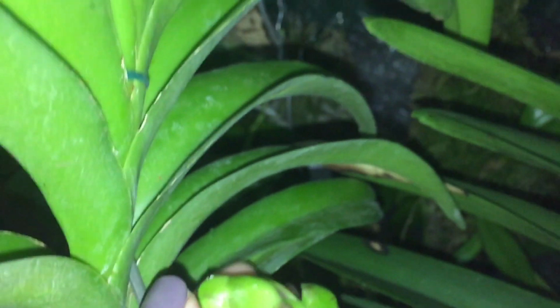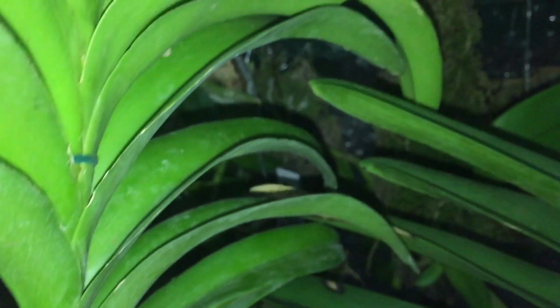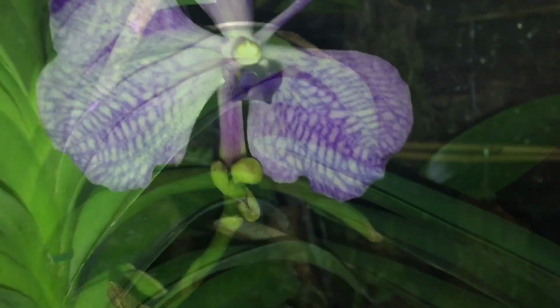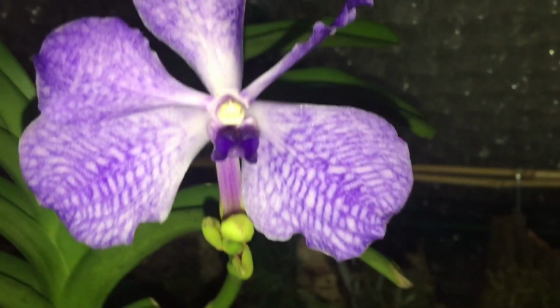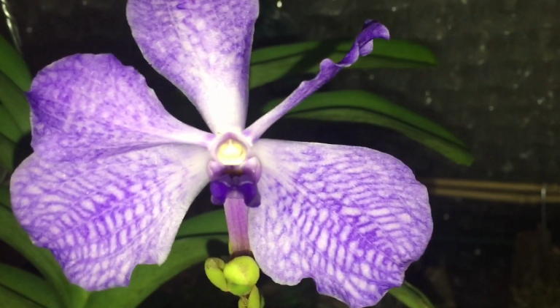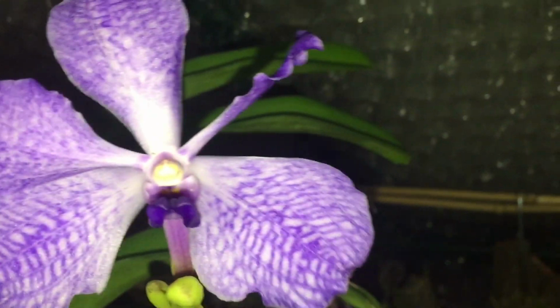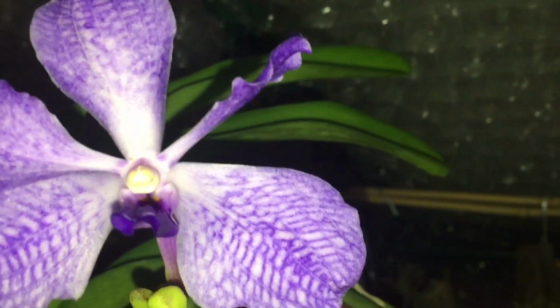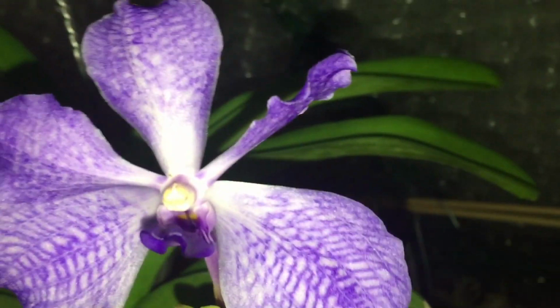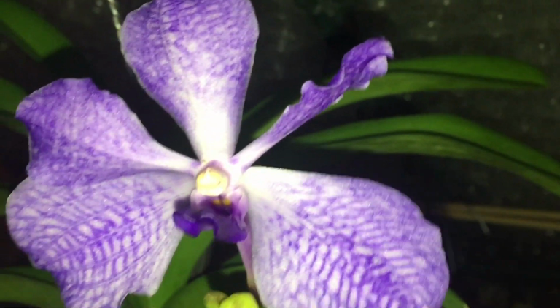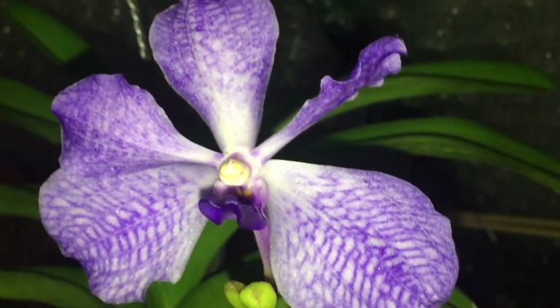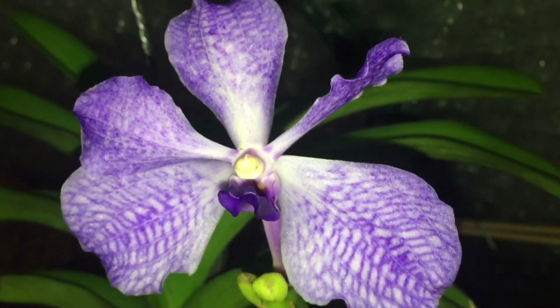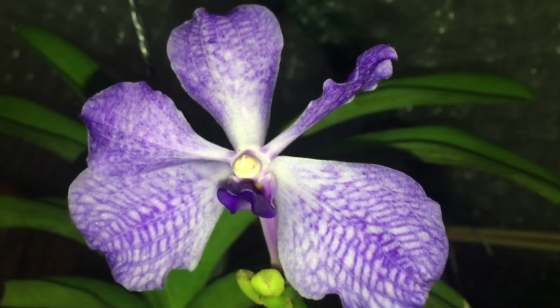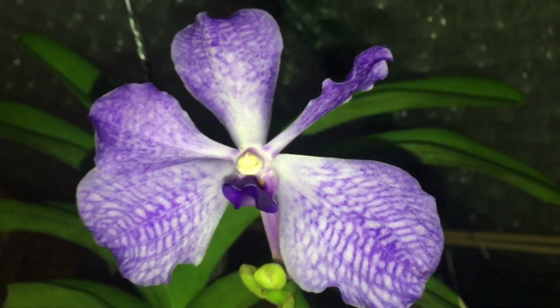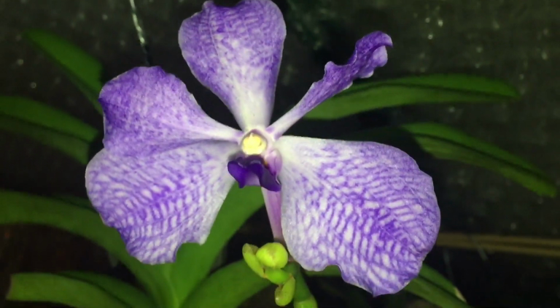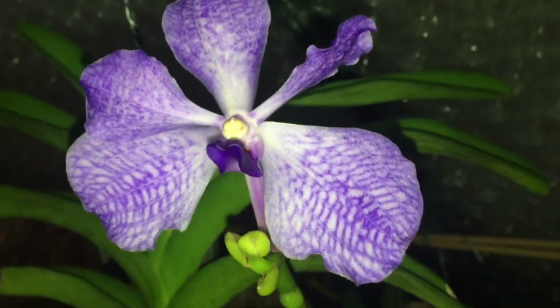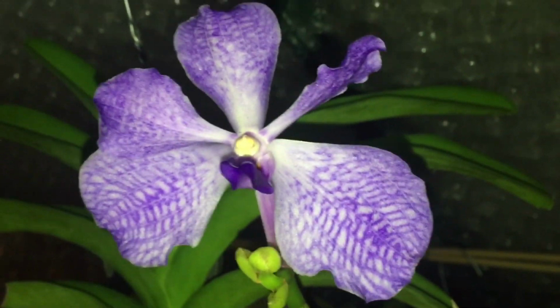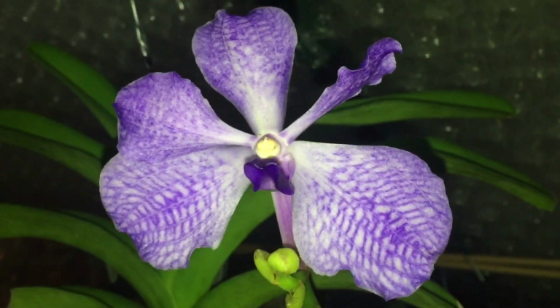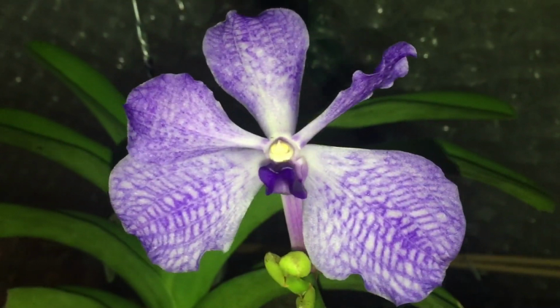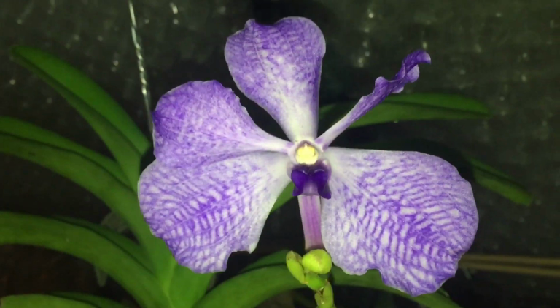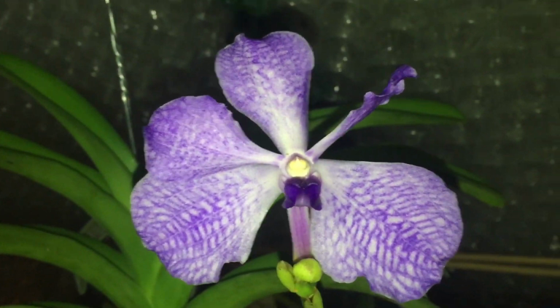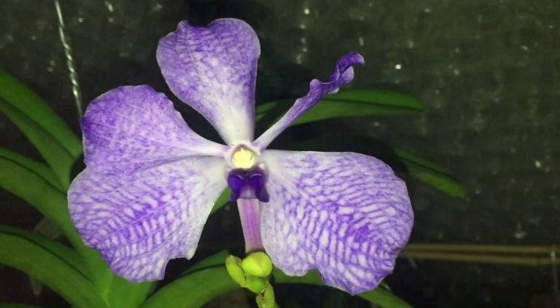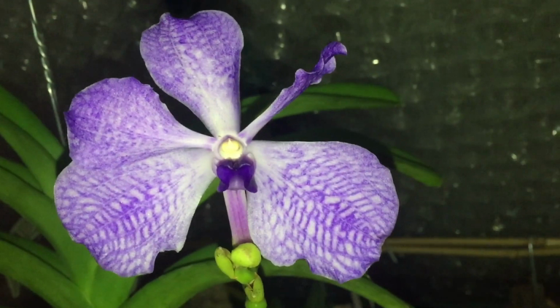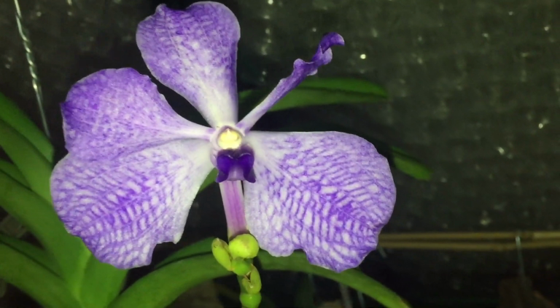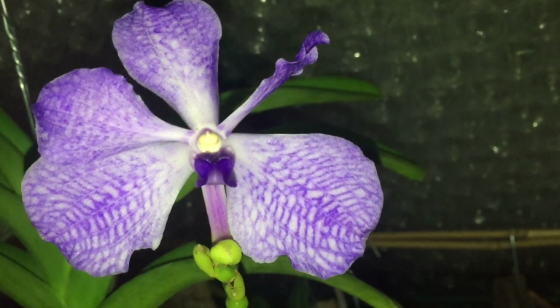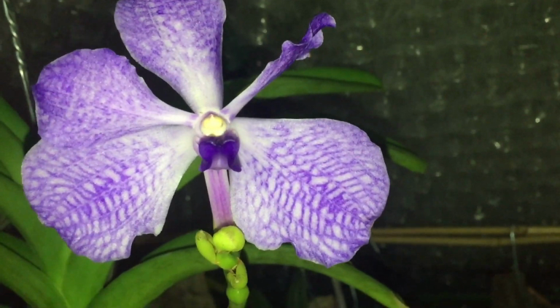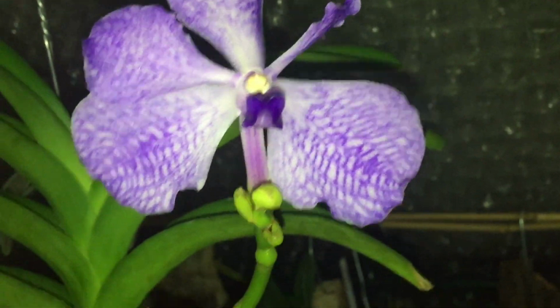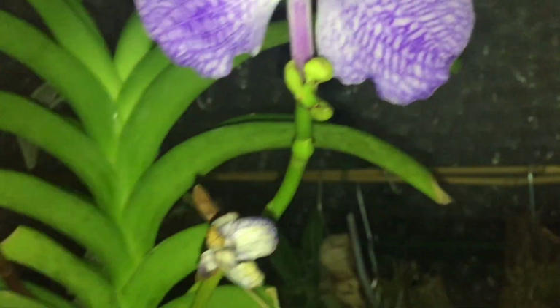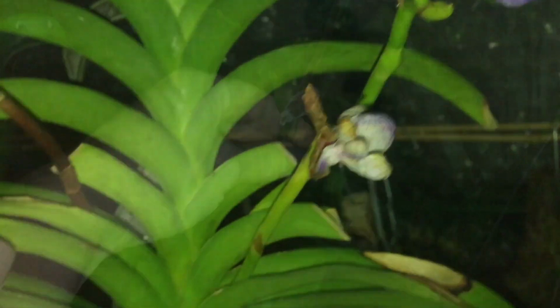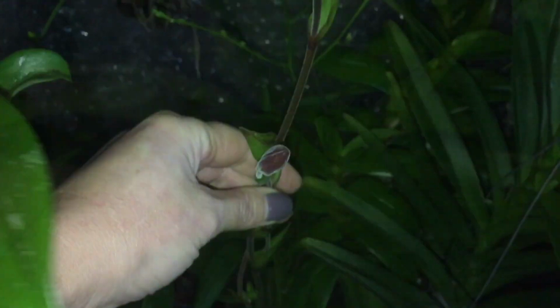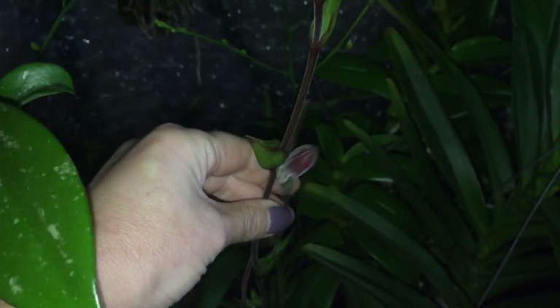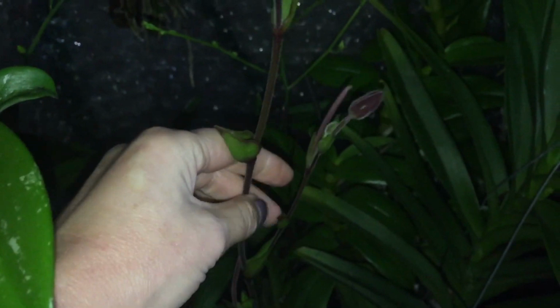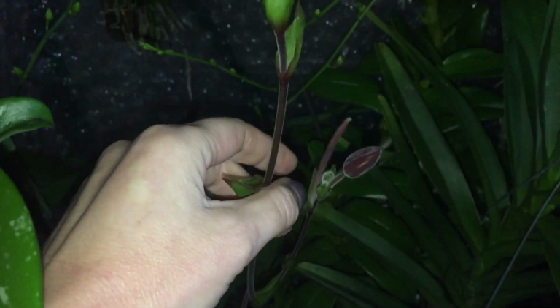One more Vanda I have in bloom. That's a species Vanda Coerulea. I had three spikes but they all died and only one flower survived.